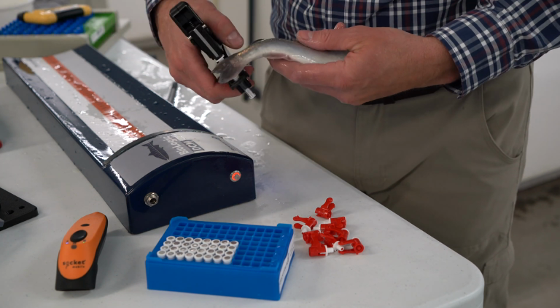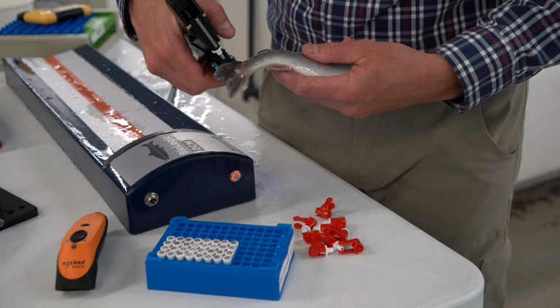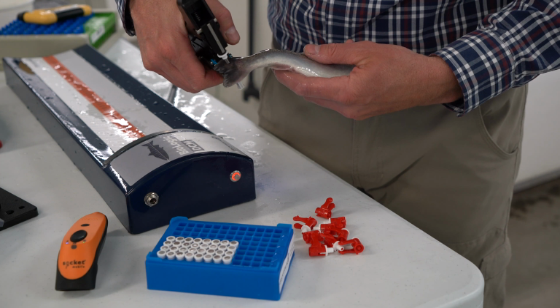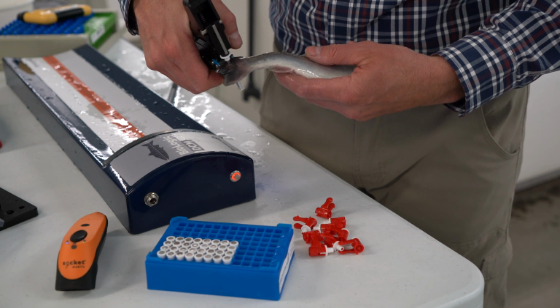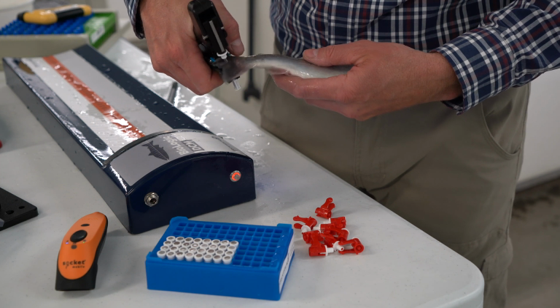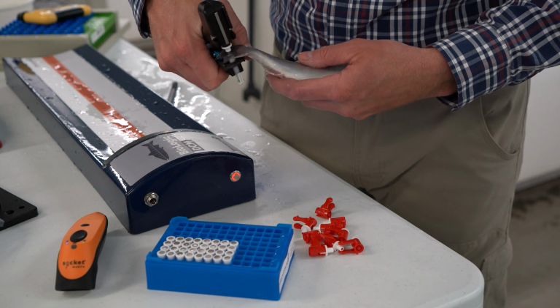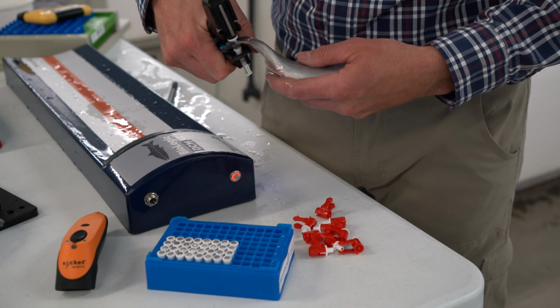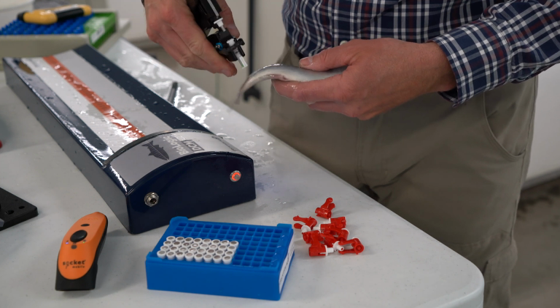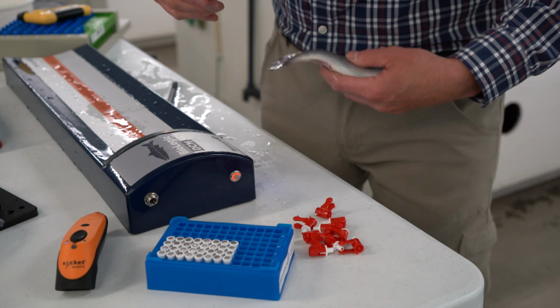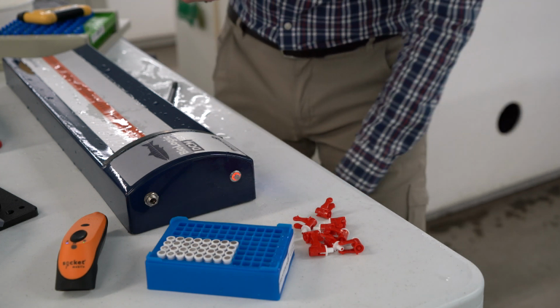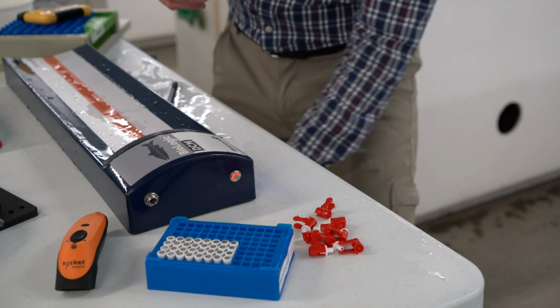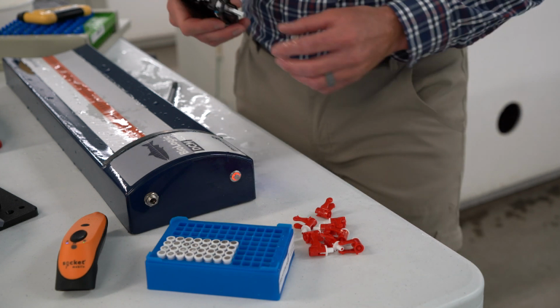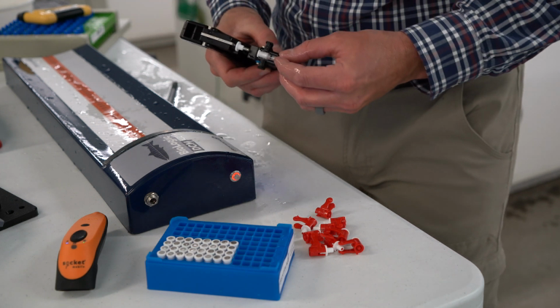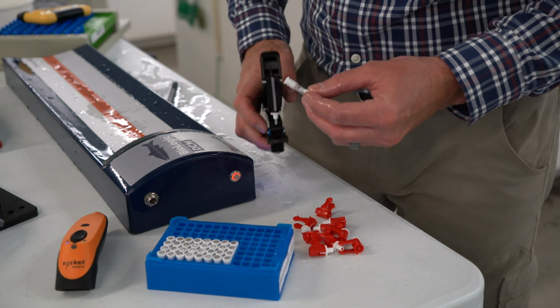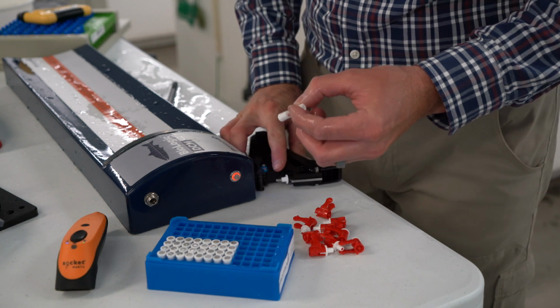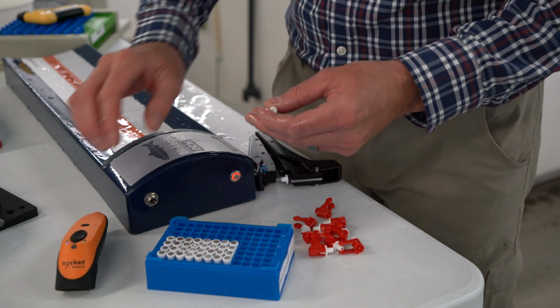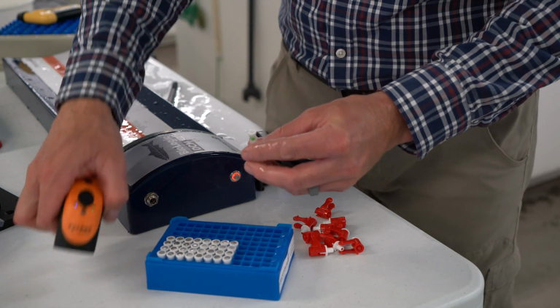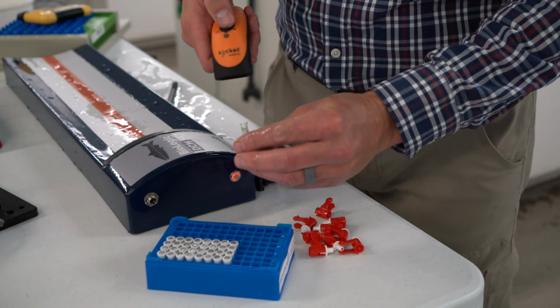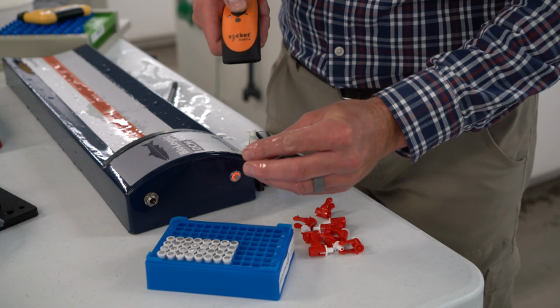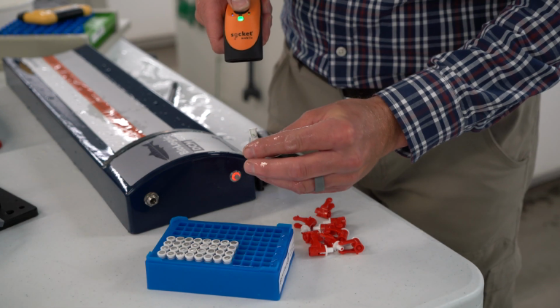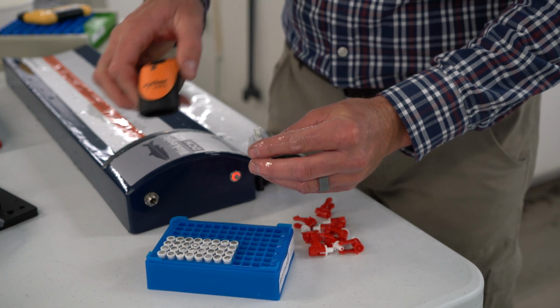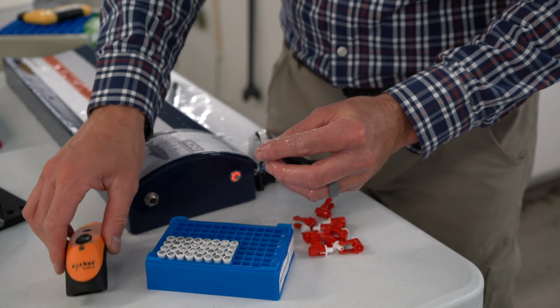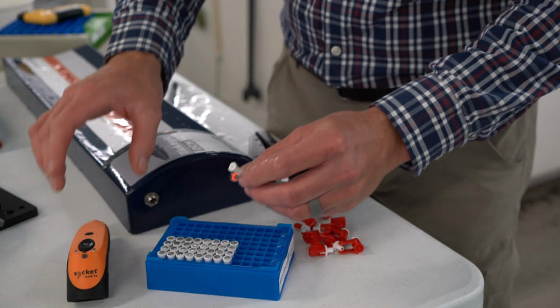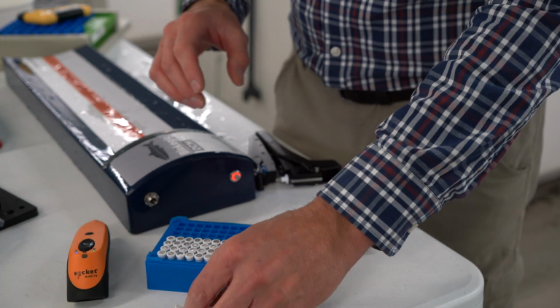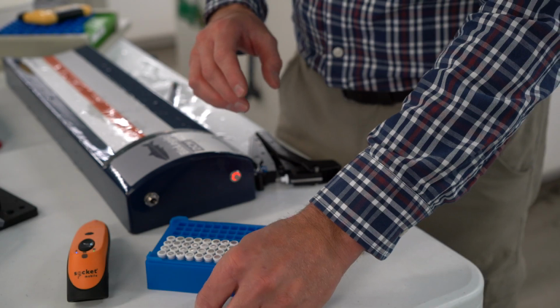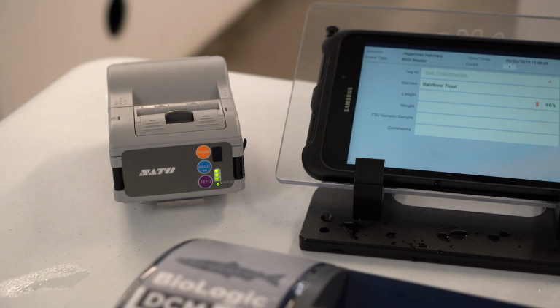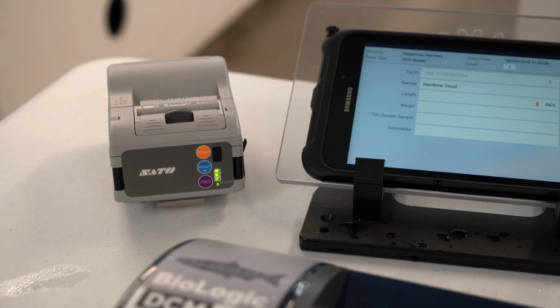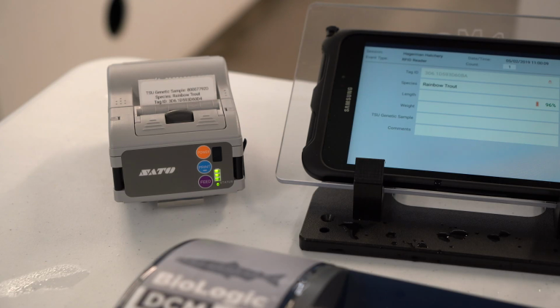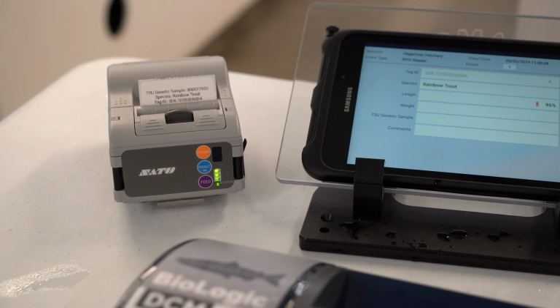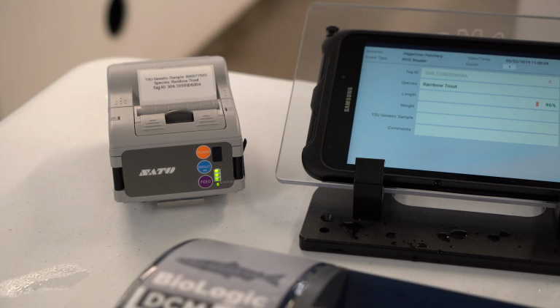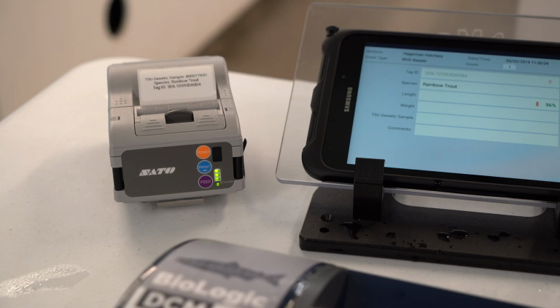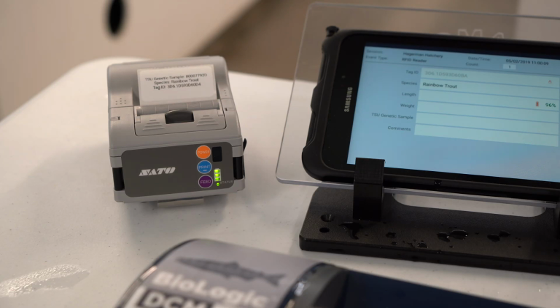Once the genetic sample has been taken, we'll scan the 2D barcode on the bottom of the vial to associate the genetic sample with the individual. And finally, we'll print some of our data fields with our label printer.